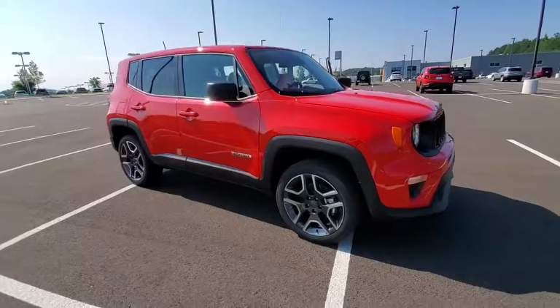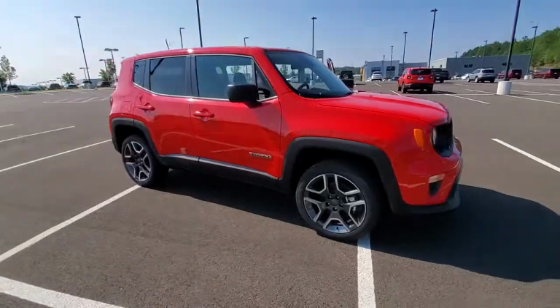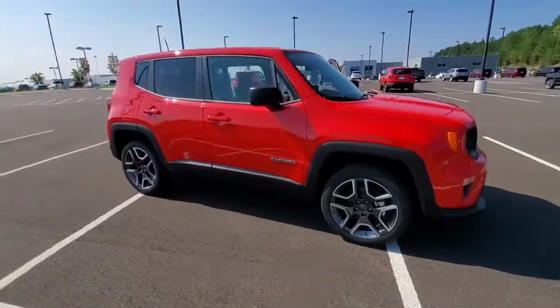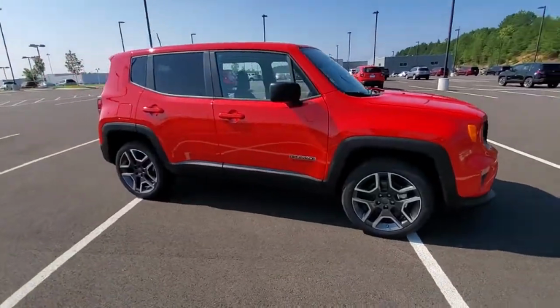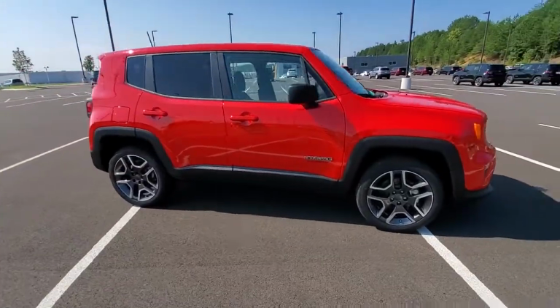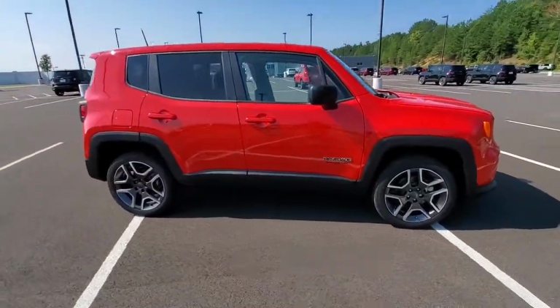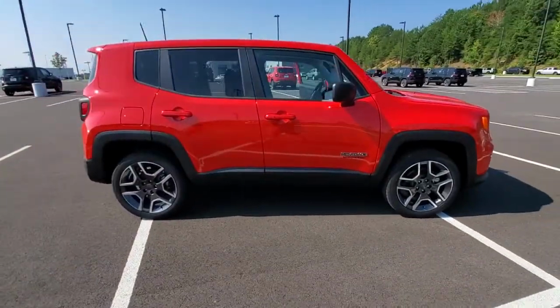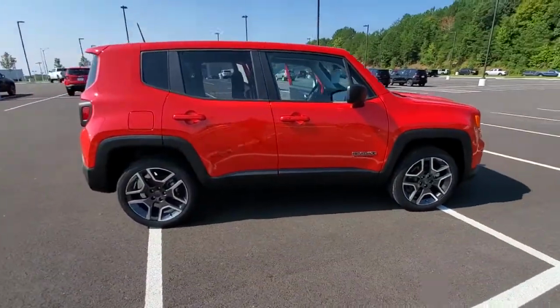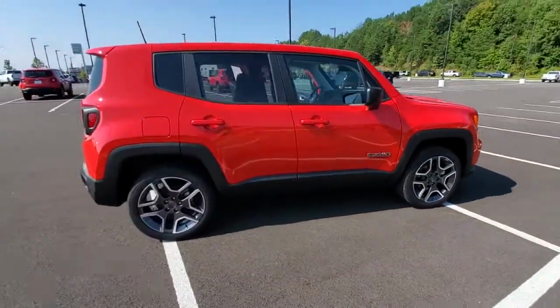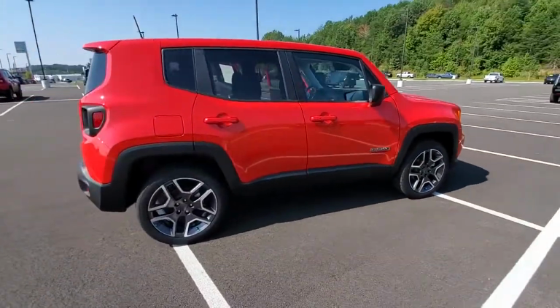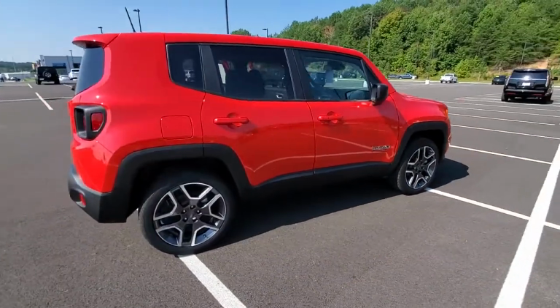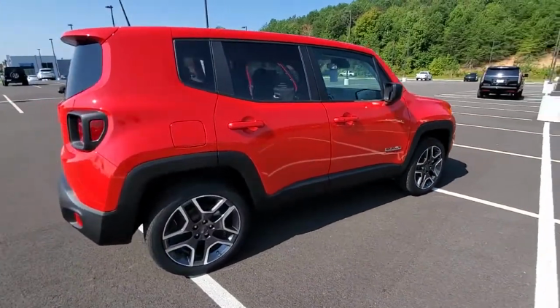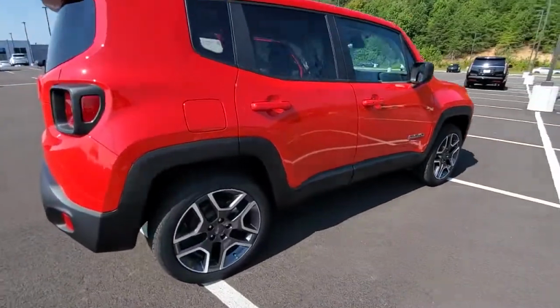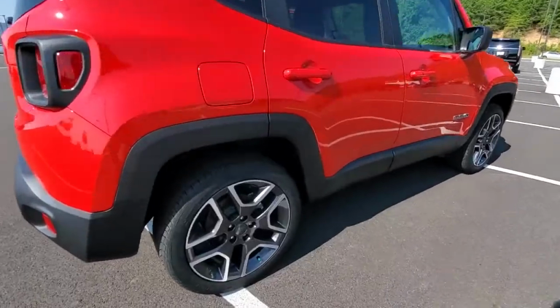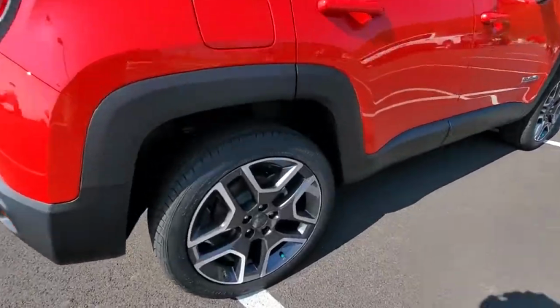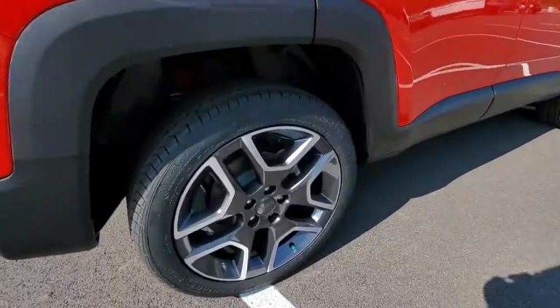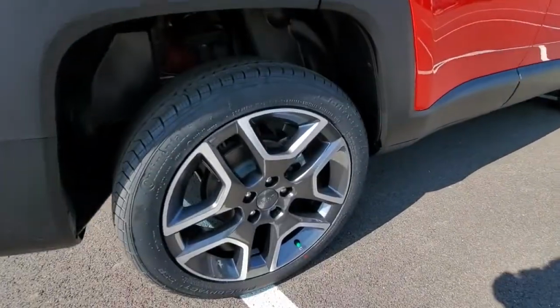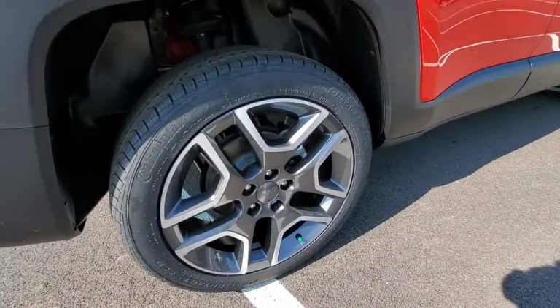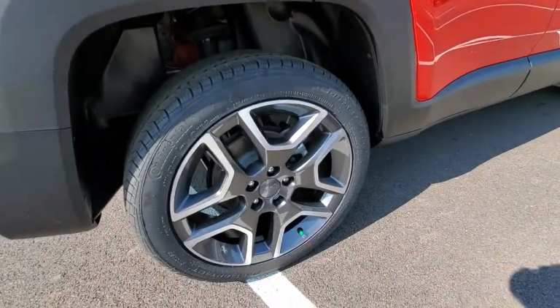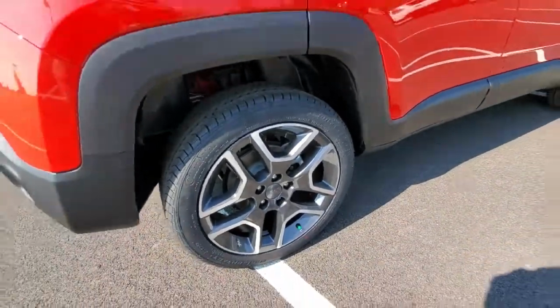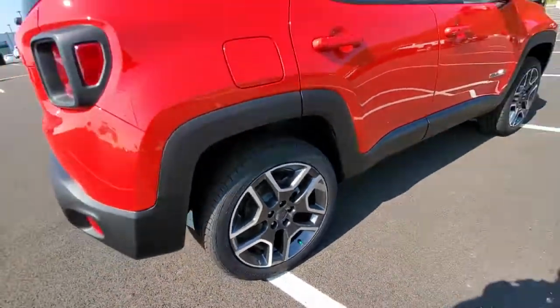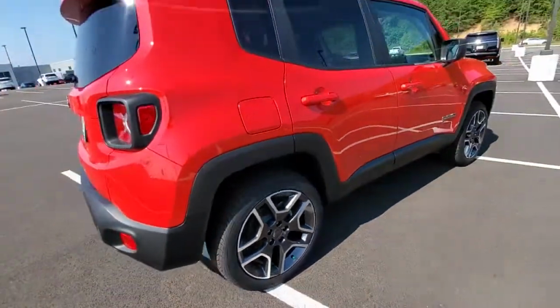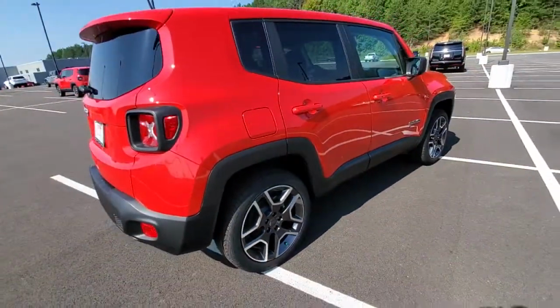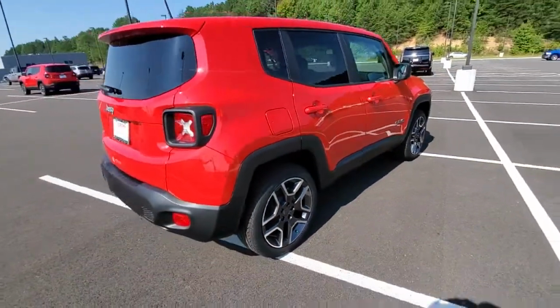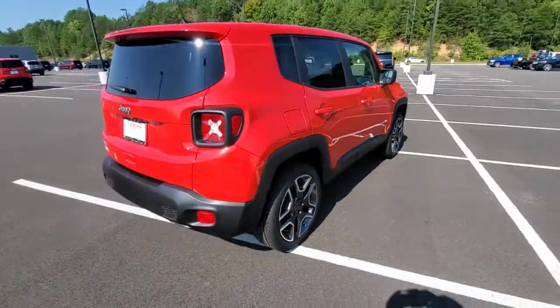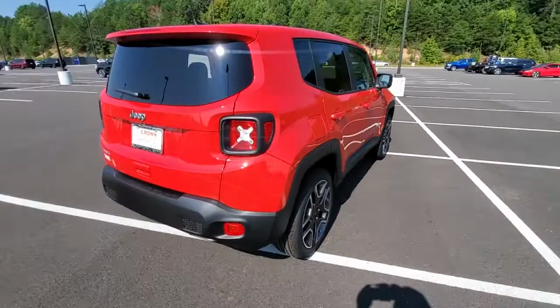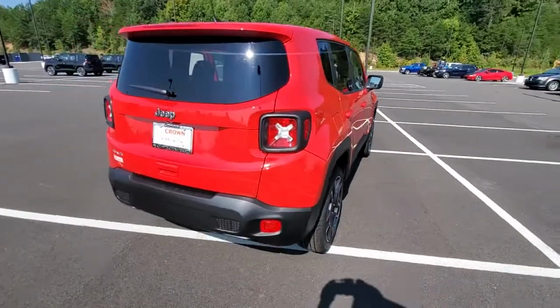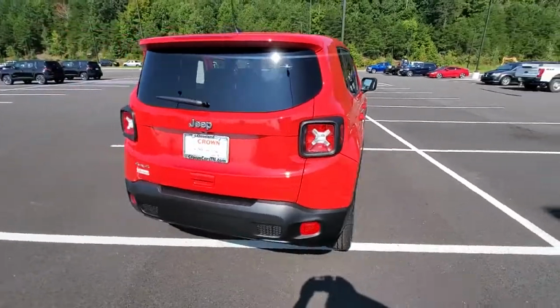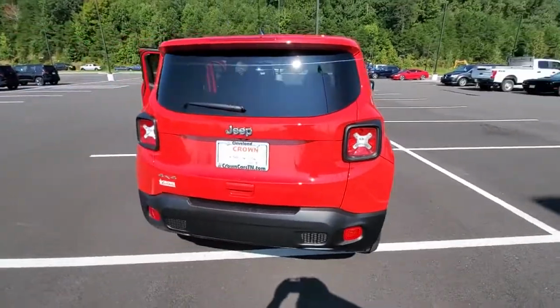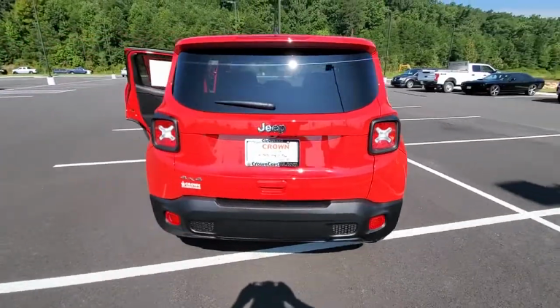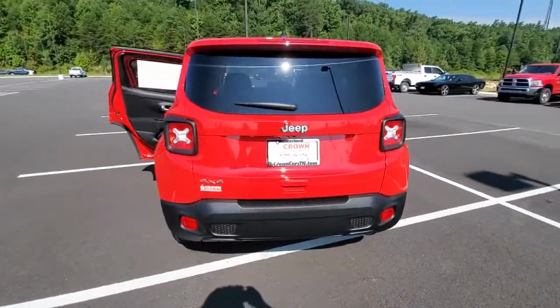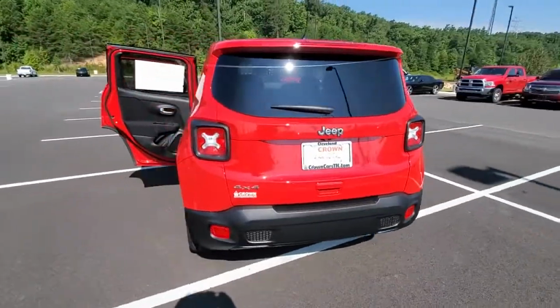Get a feel for the 2021 Jeep Renegade. Punch up your daily drive in the seriously smart and capable Renegade. Its bold looks and rugged spirit inspire you on the road or on the trail.